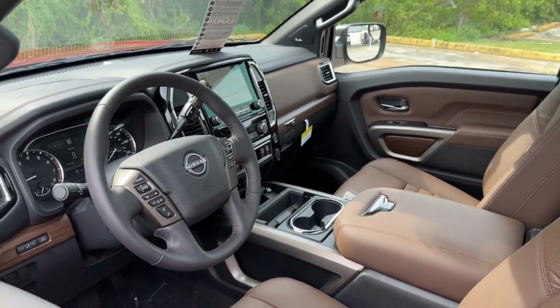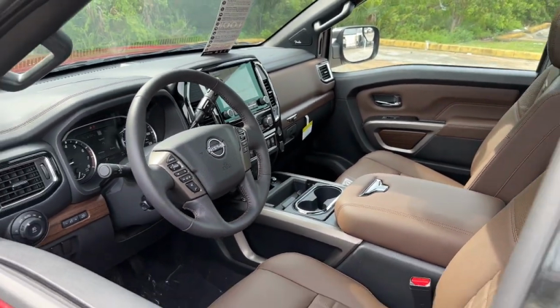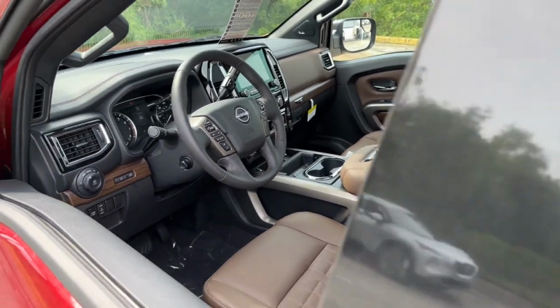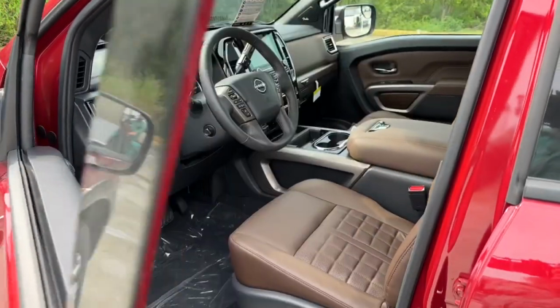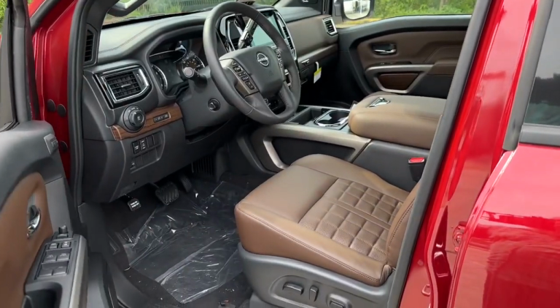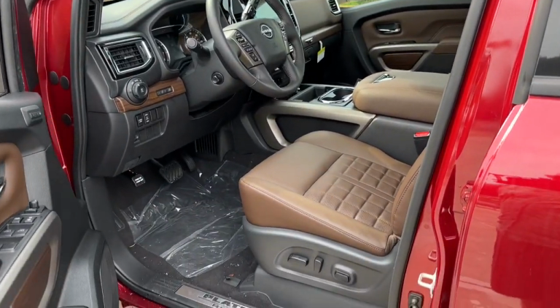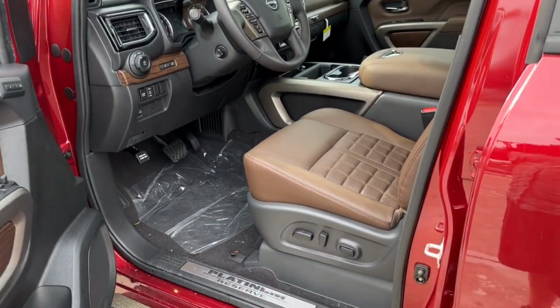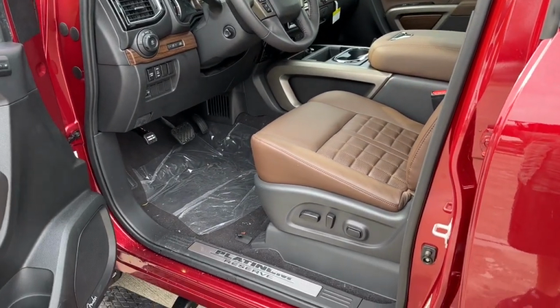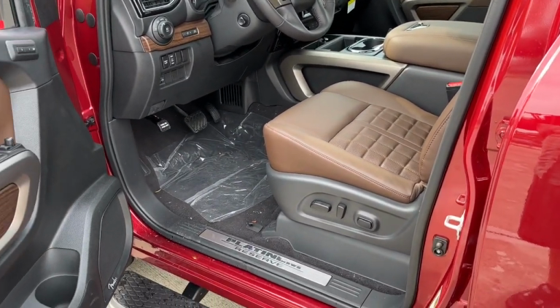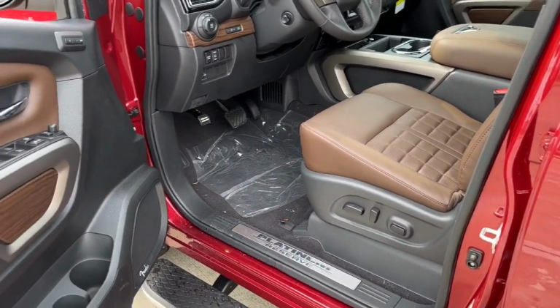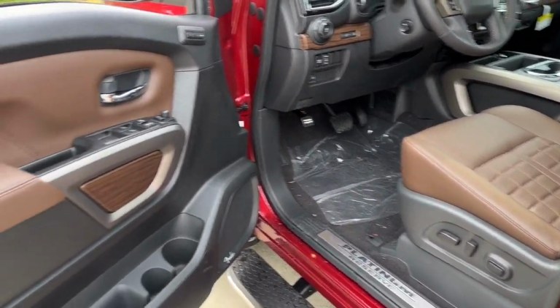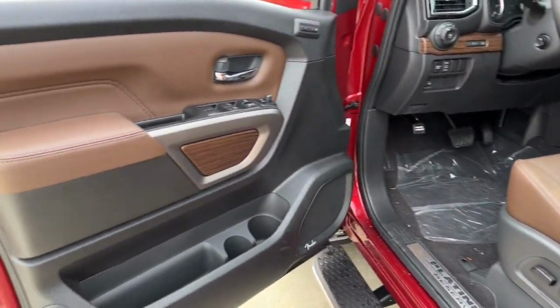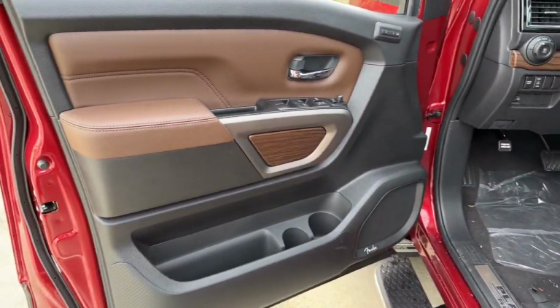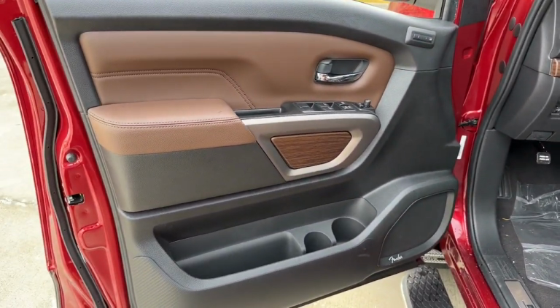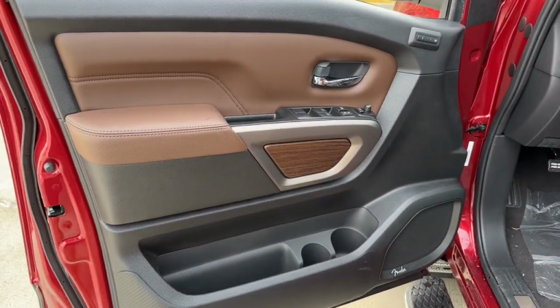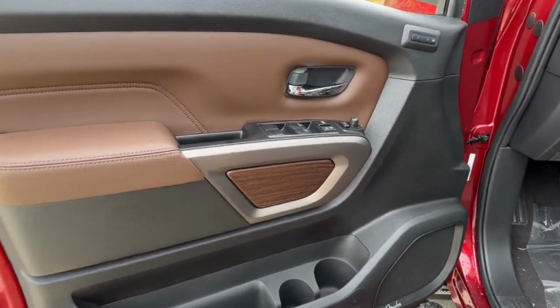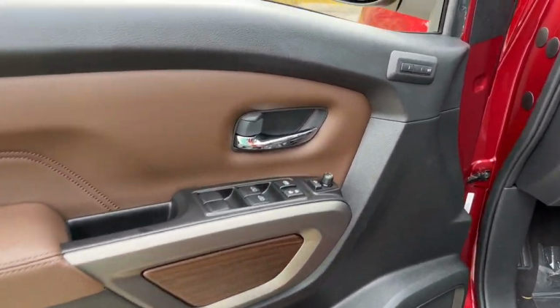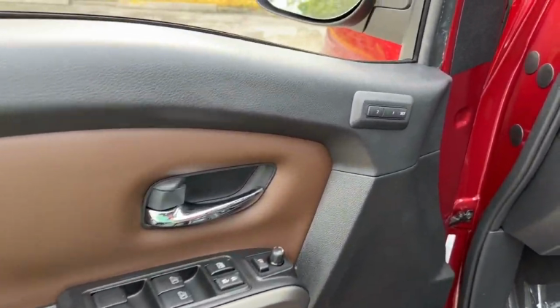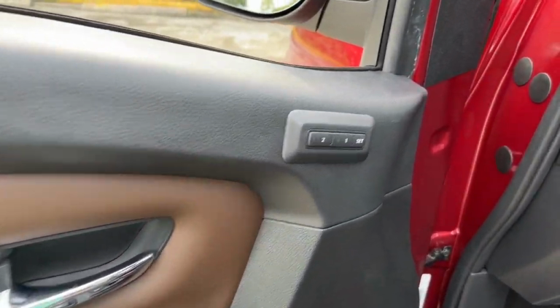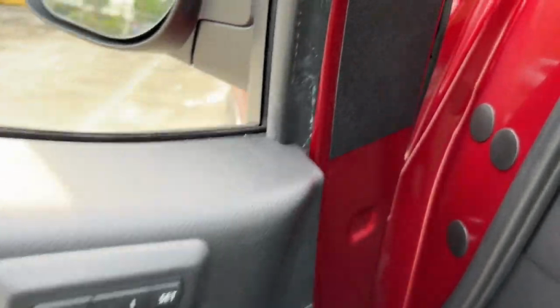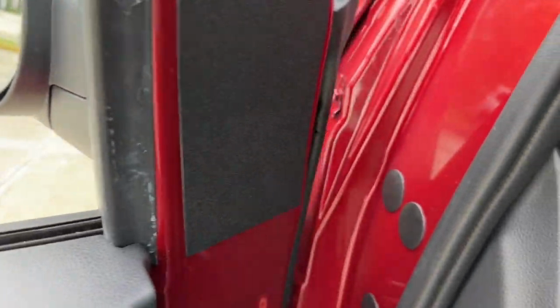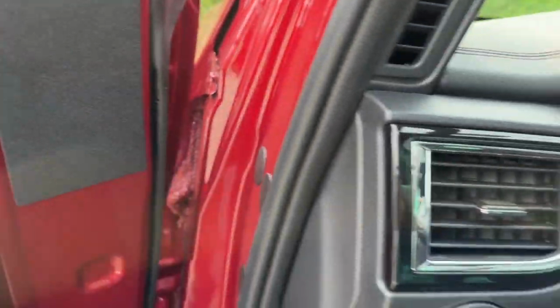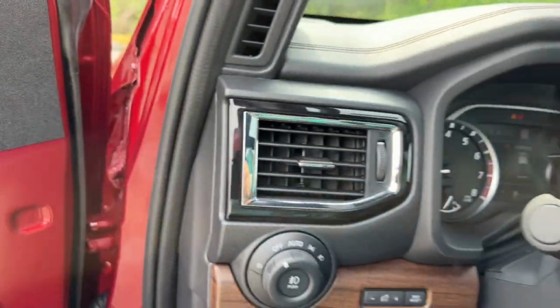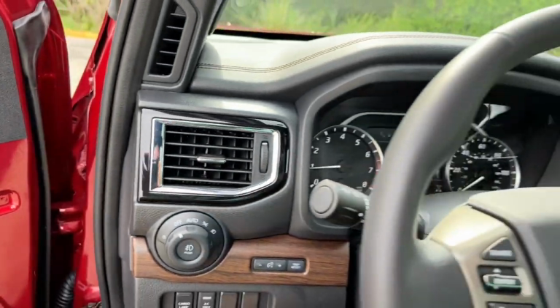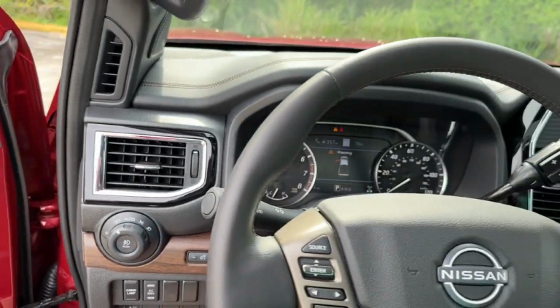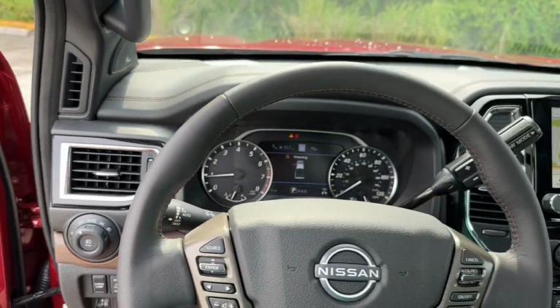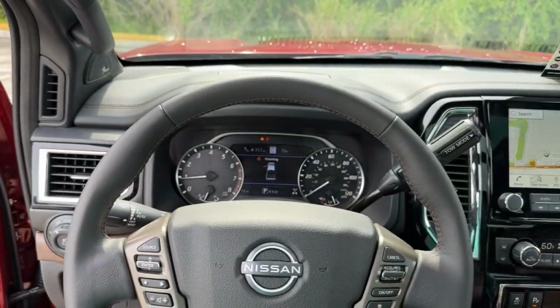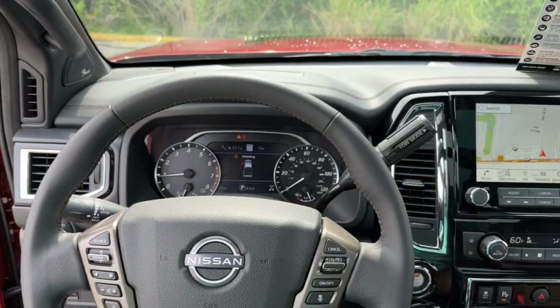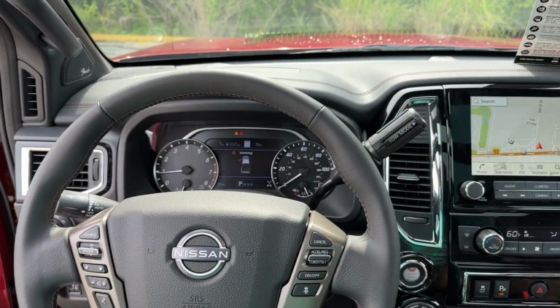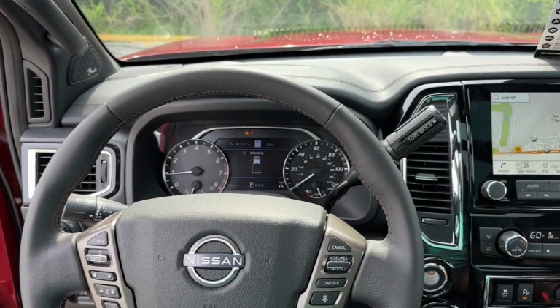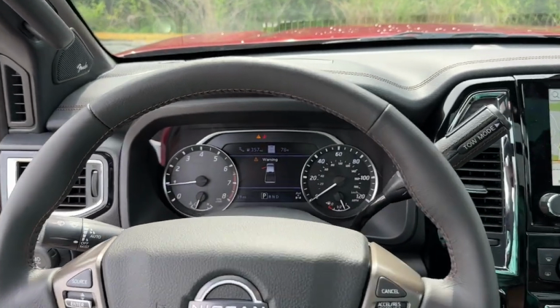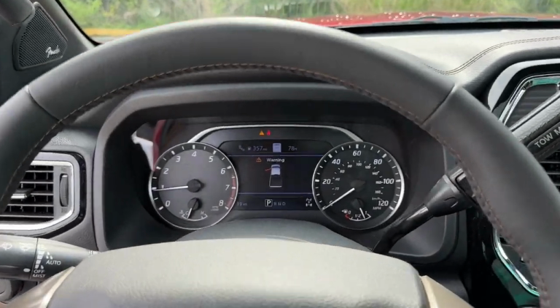You don't have to give up comfort to get capability. This luxurious Titan offers the best of both worlds. Our team will give you an outstanding test drive experience. Stop in today.